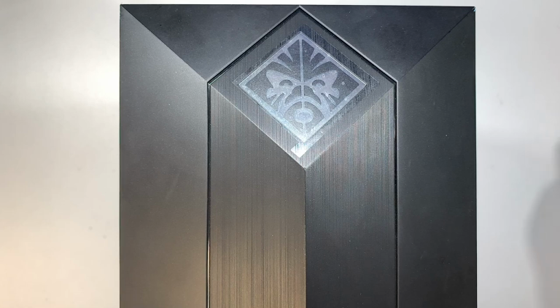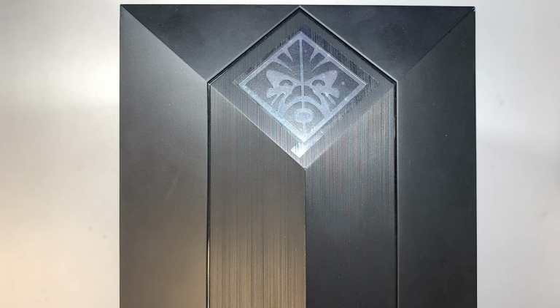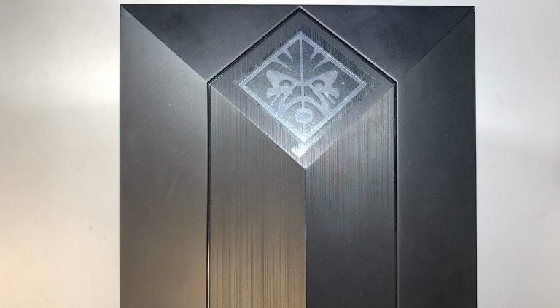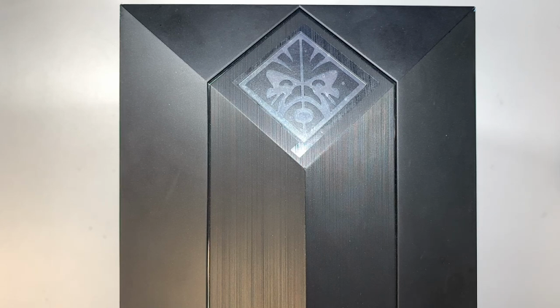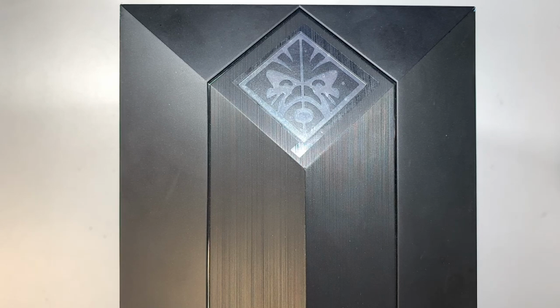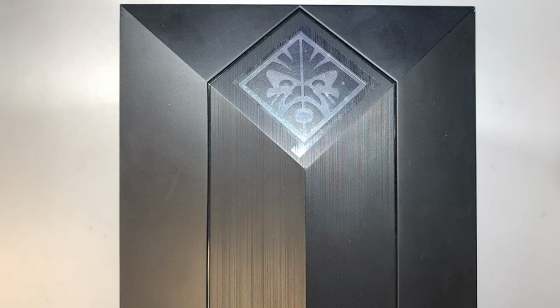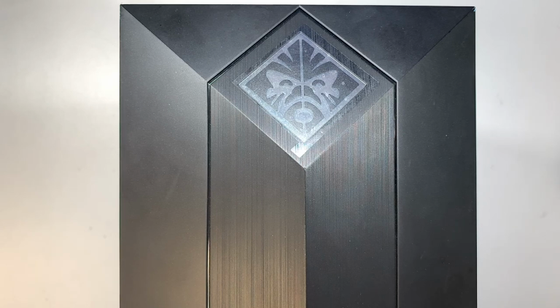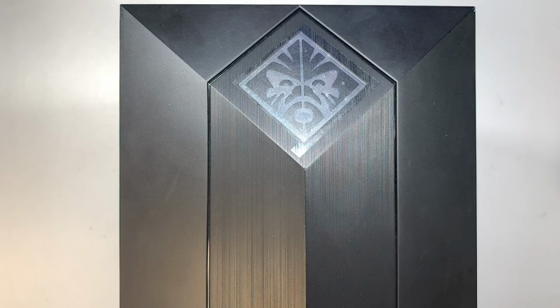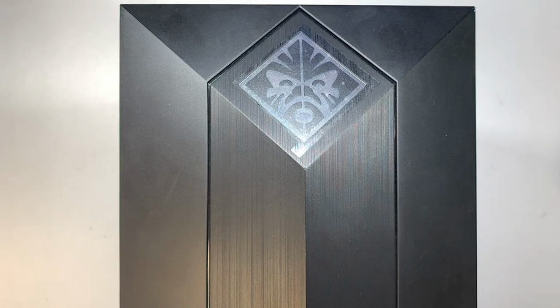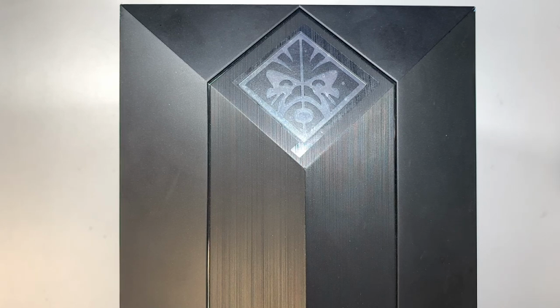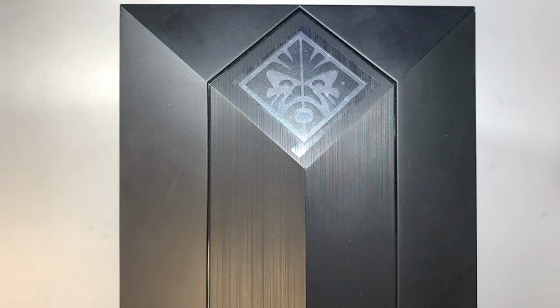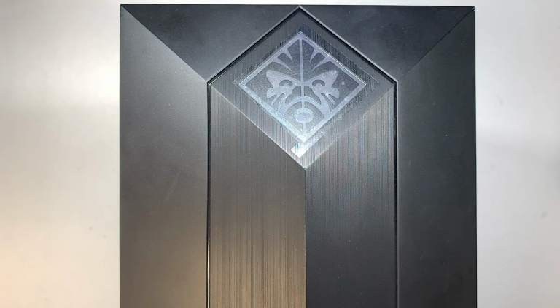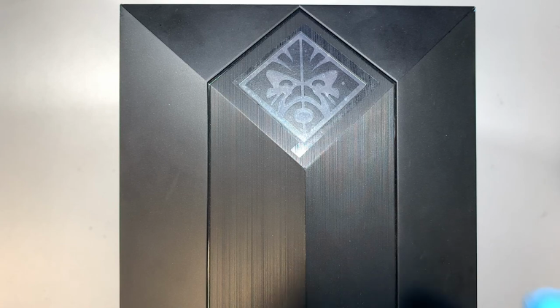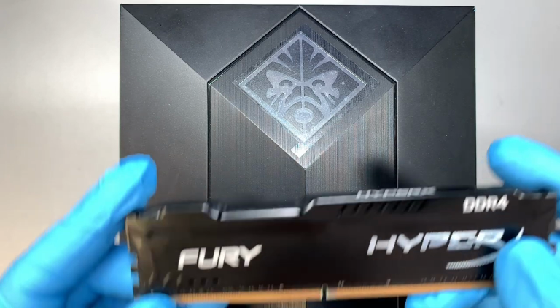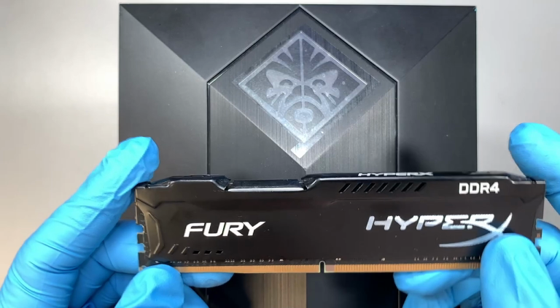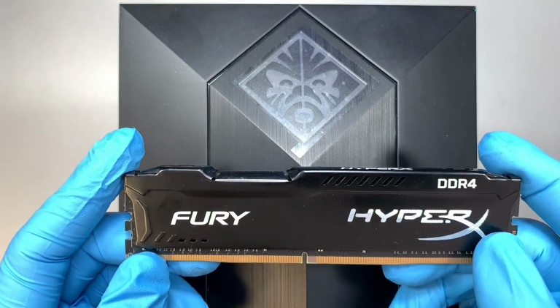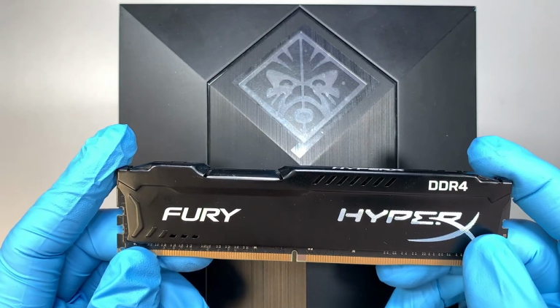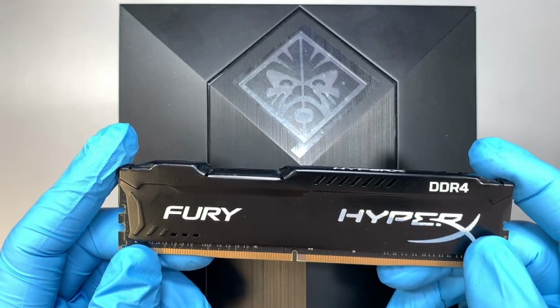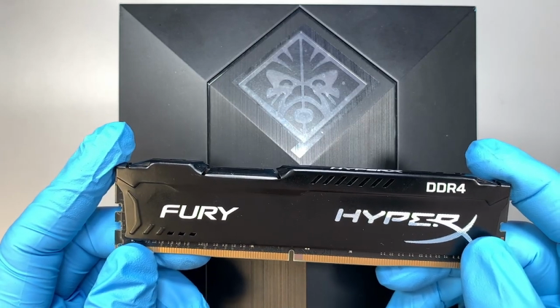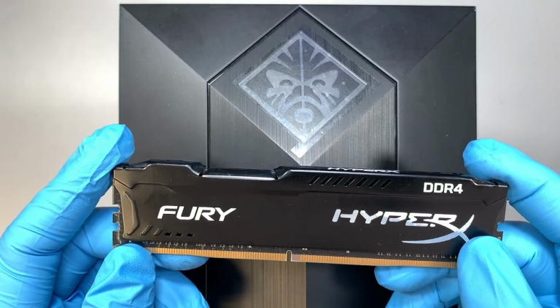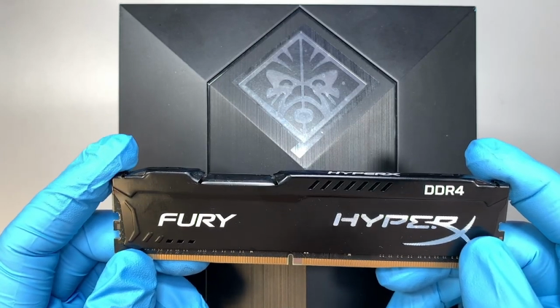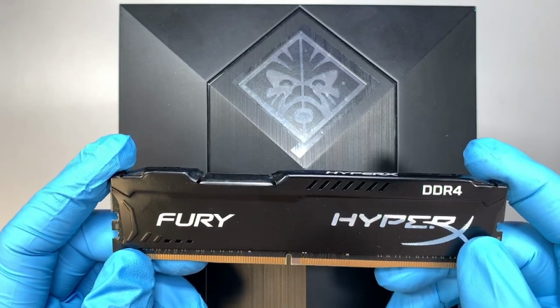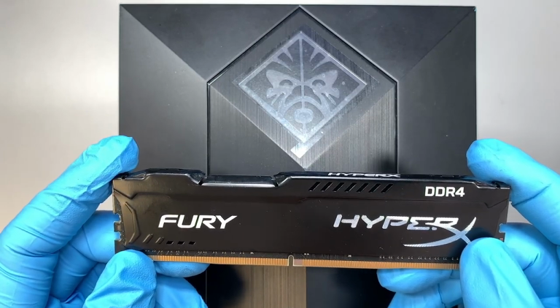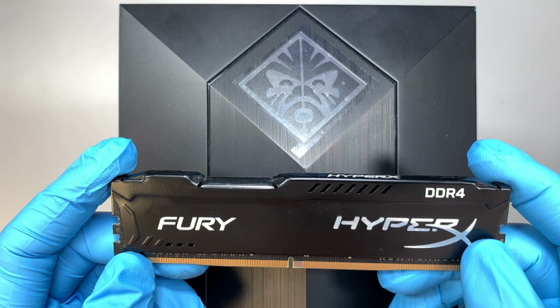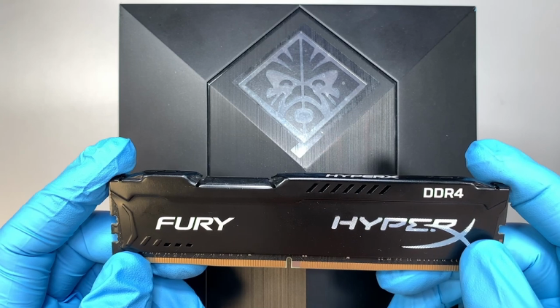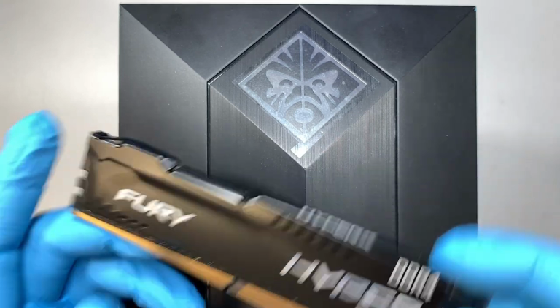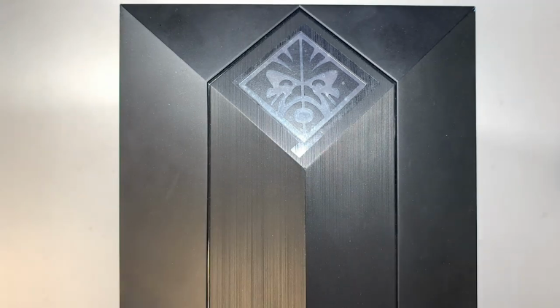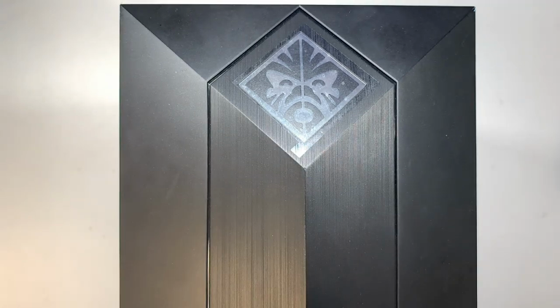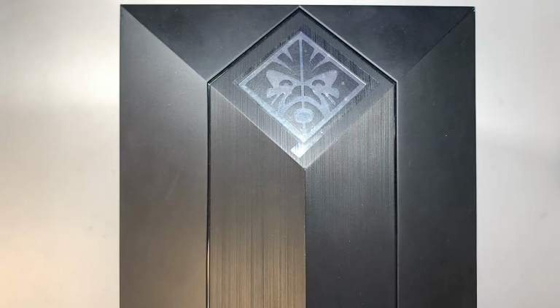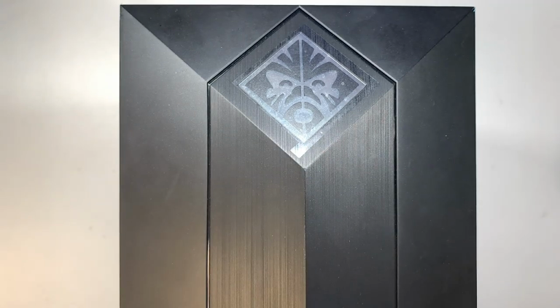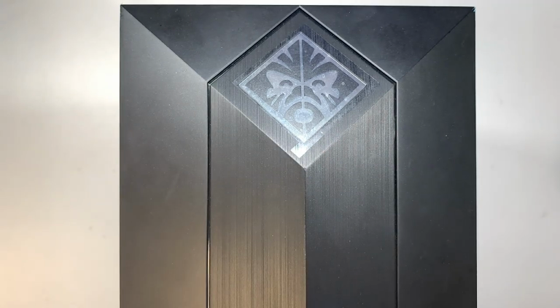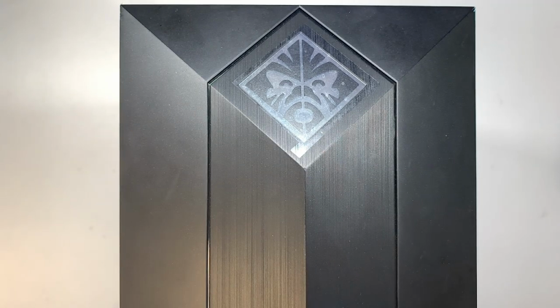Hi, welcome, Simon here, and I hope you're doing well. In this video I'll walk you through step by step on how to add additional DDR4 desktop RAM to your HP Omen gaming desktop.